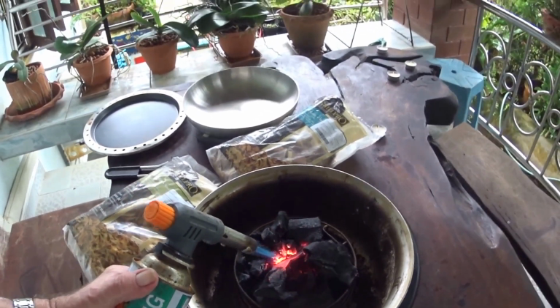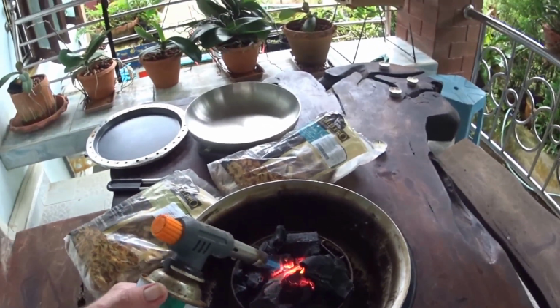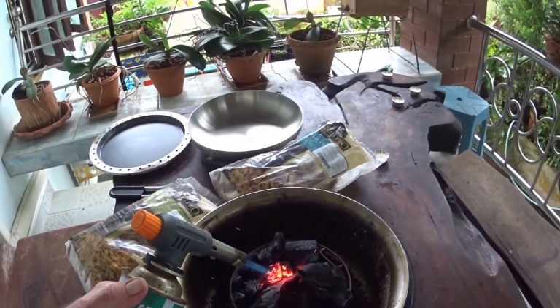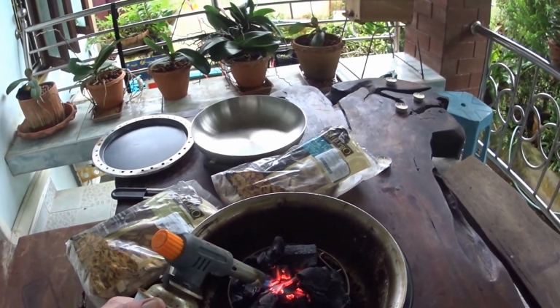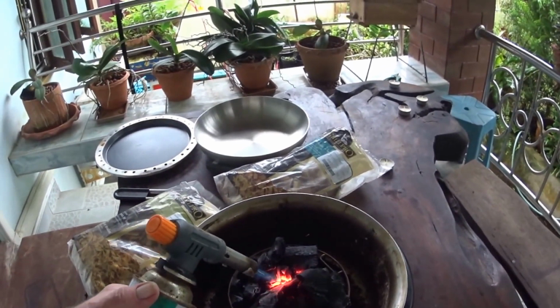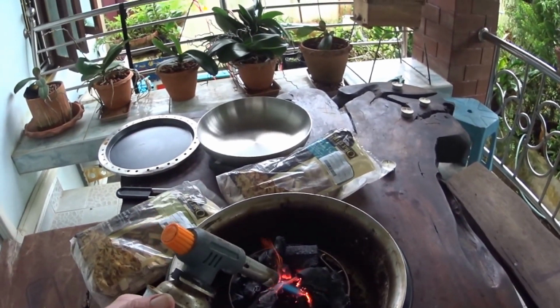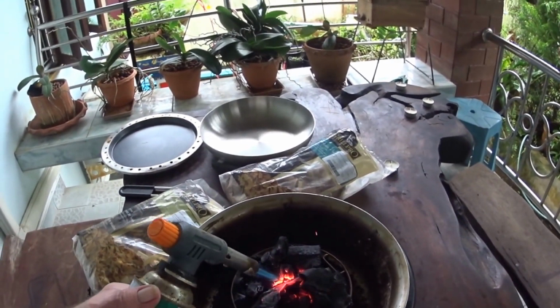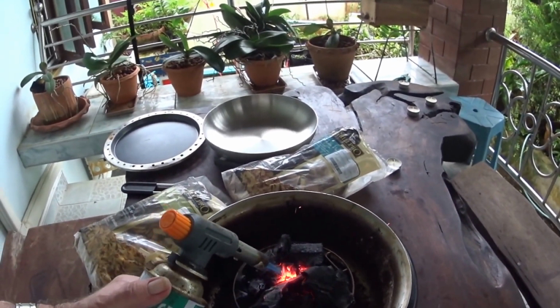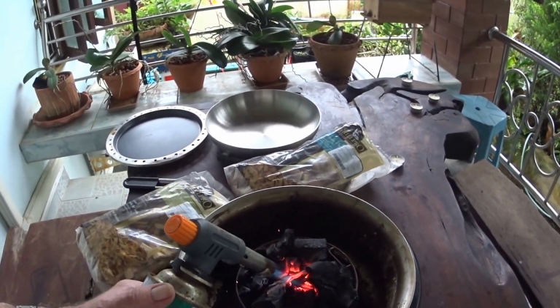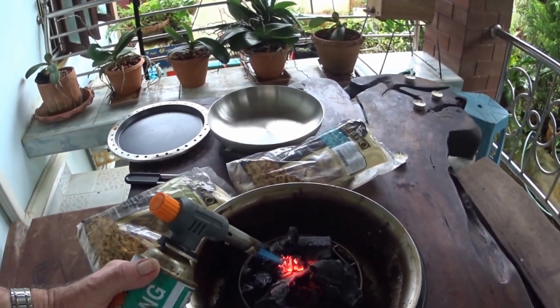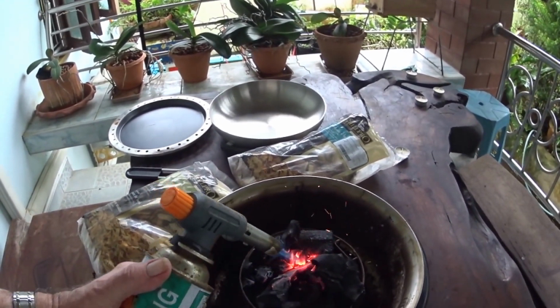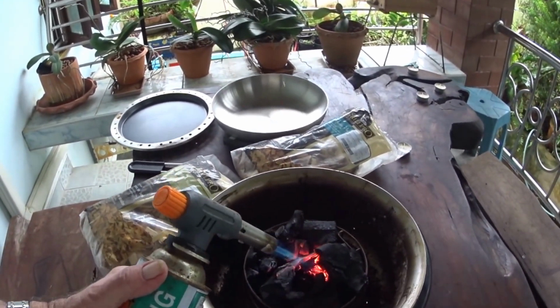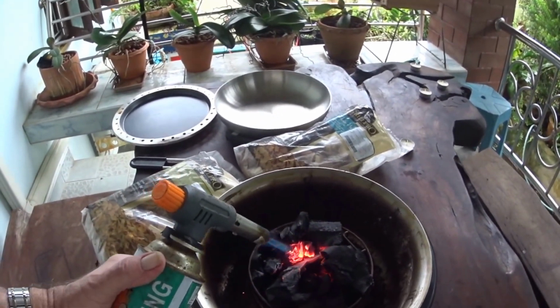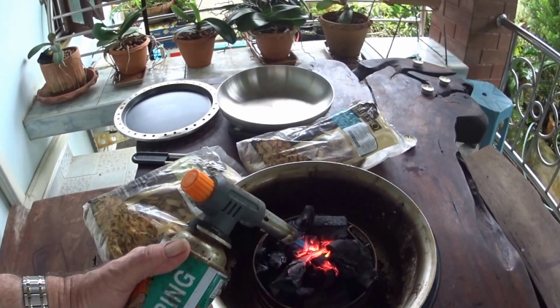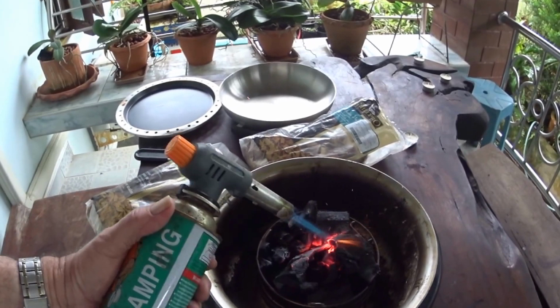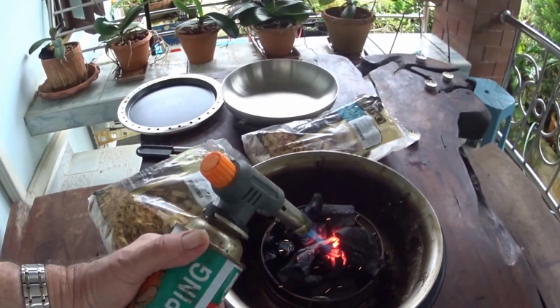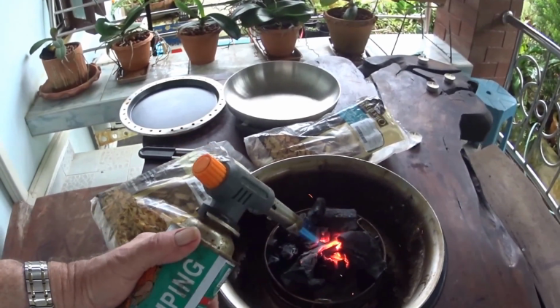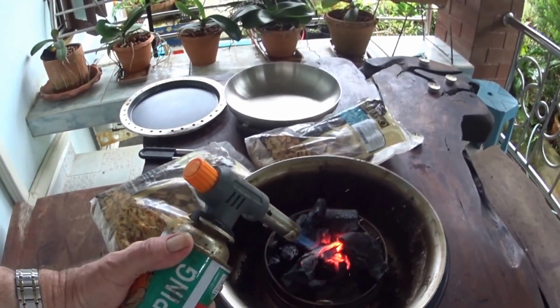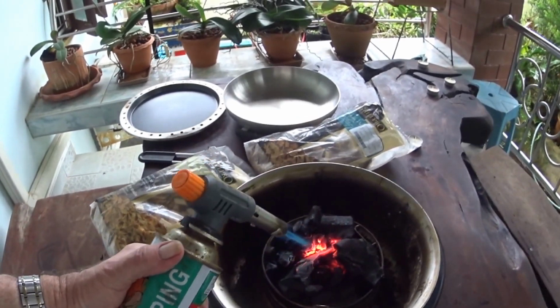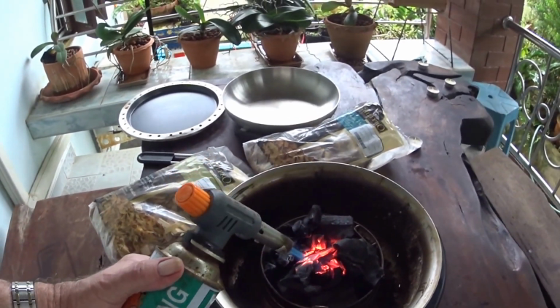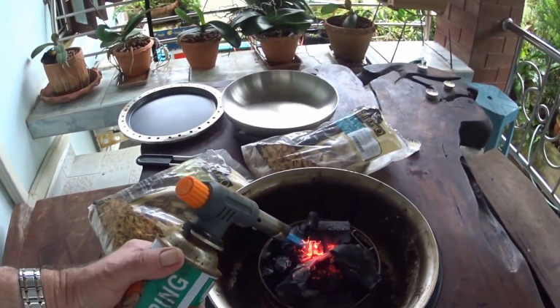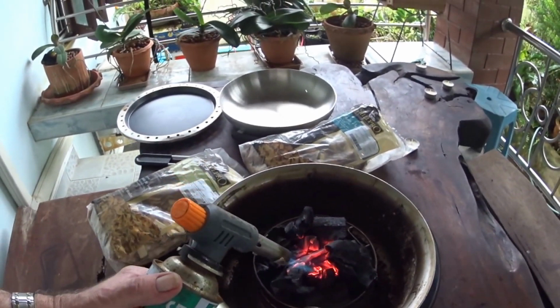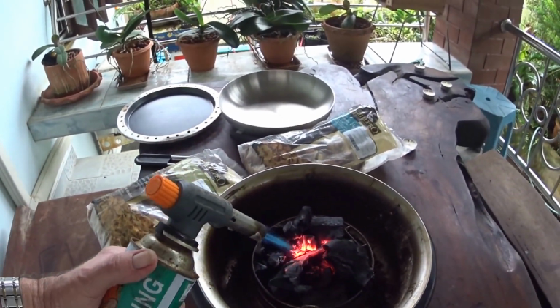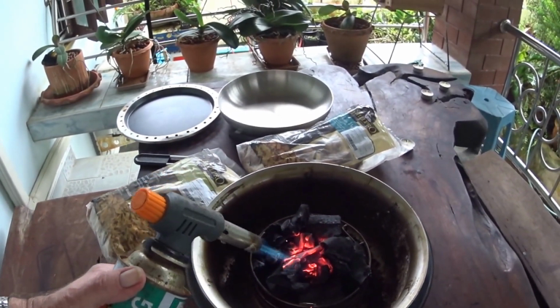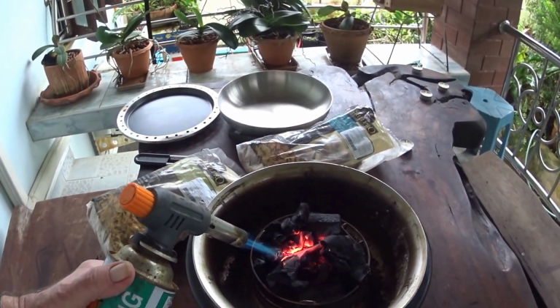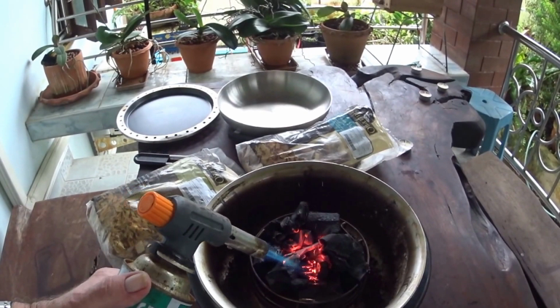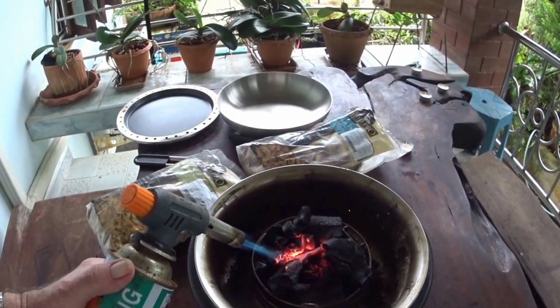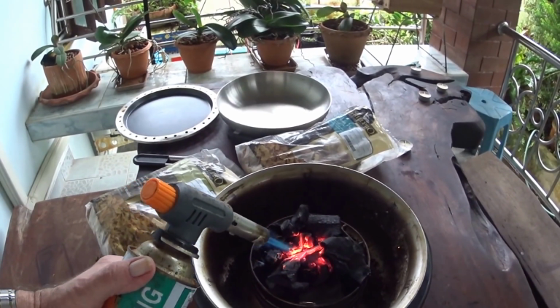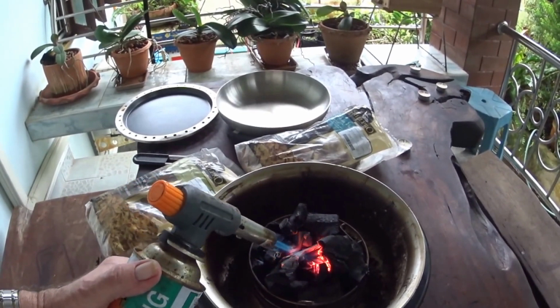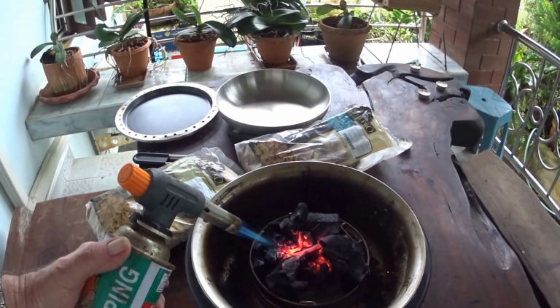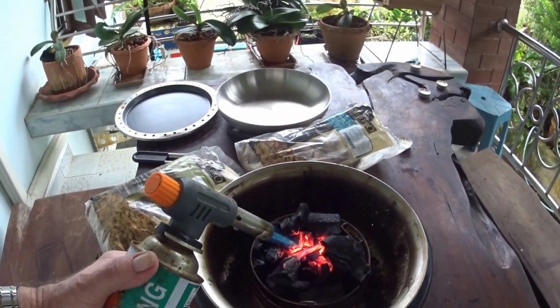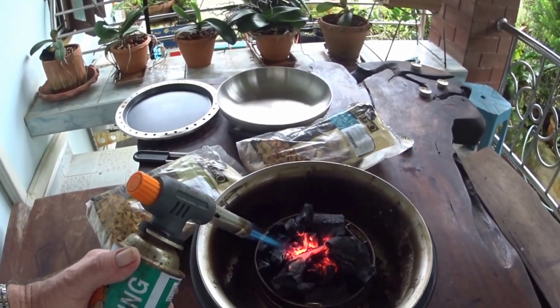Several people have asked me how I get the barbecue started. Well, there's the secret. You're holding a bomb in your hand, of course, but it works very well, and you don't get any stinking chemical smells from fire starters.